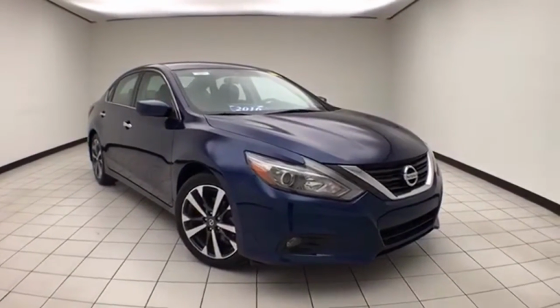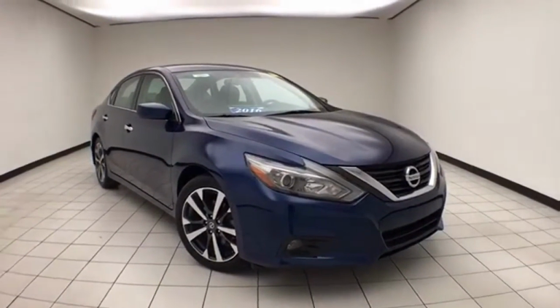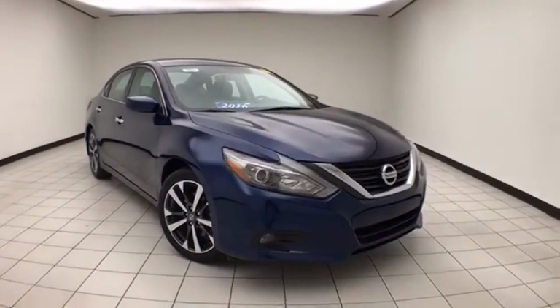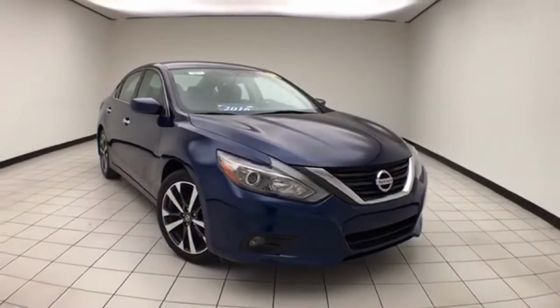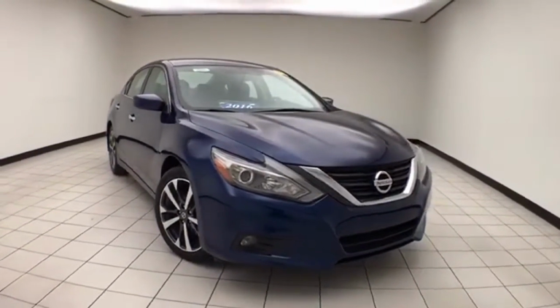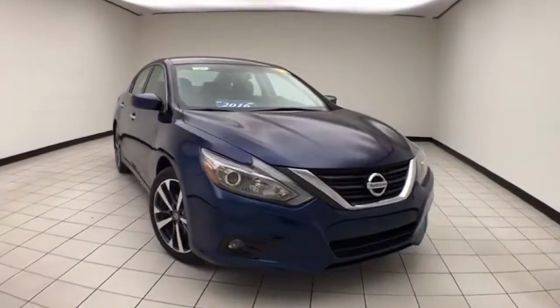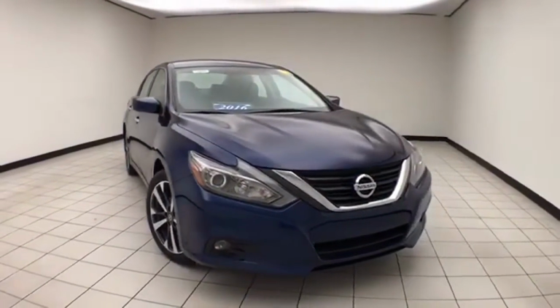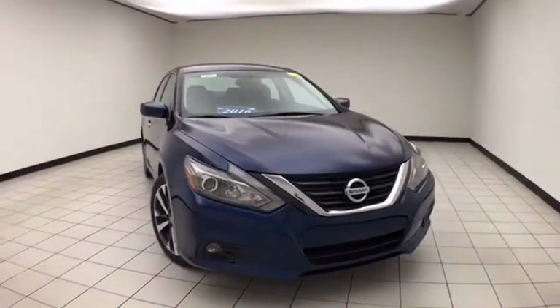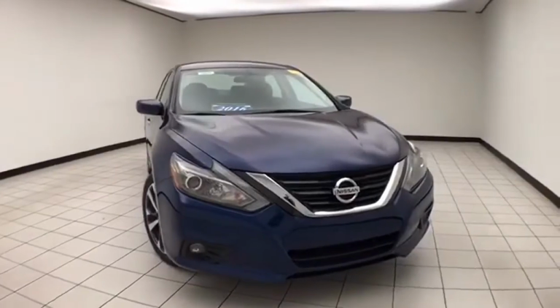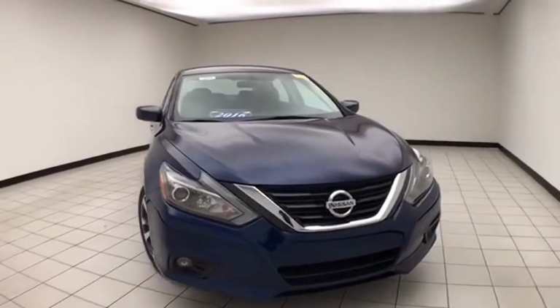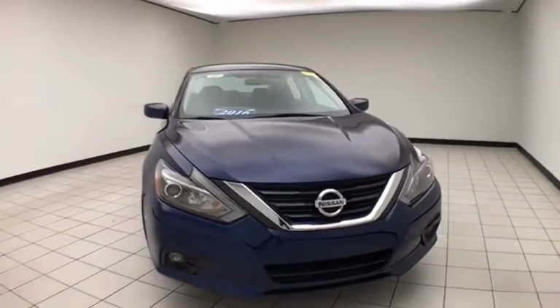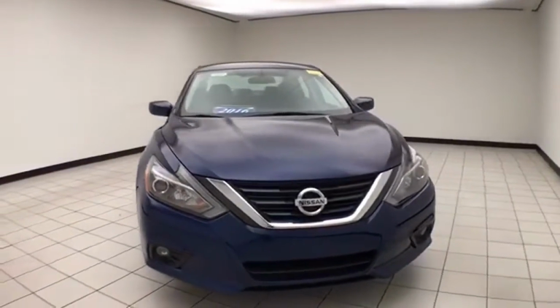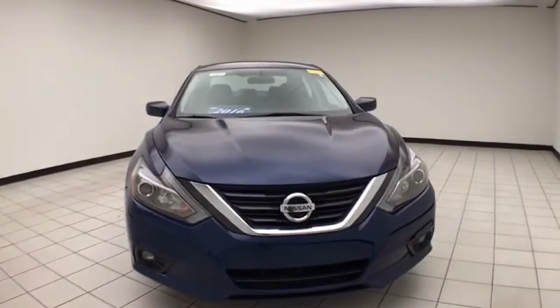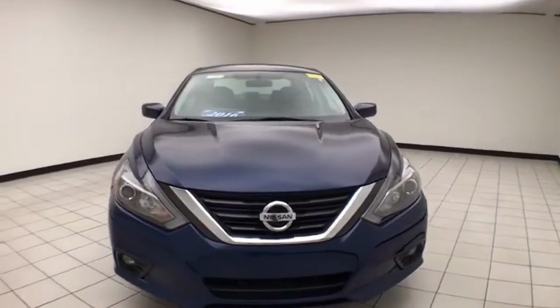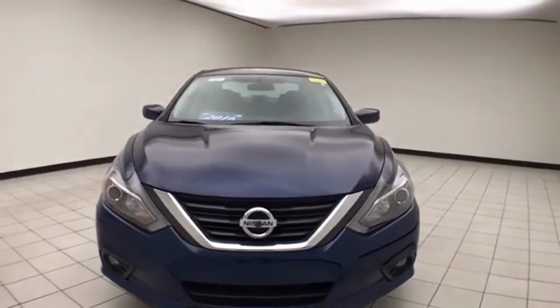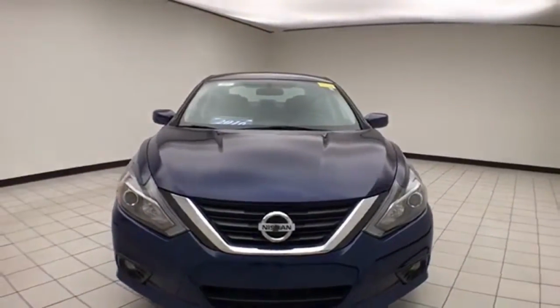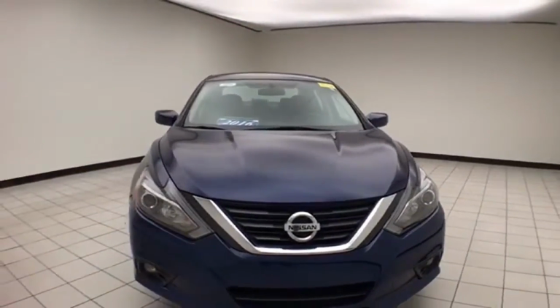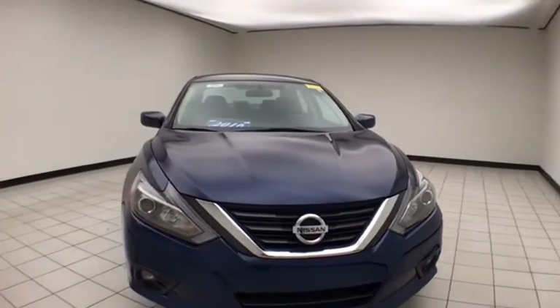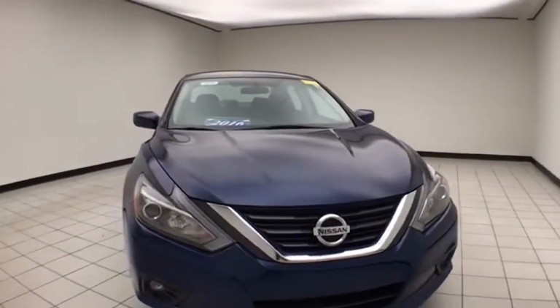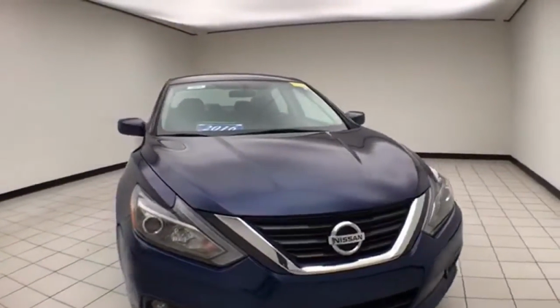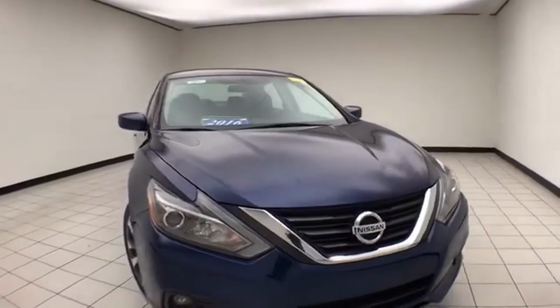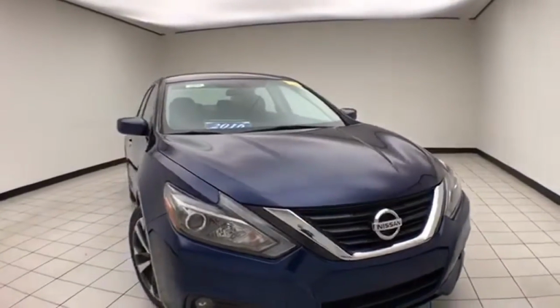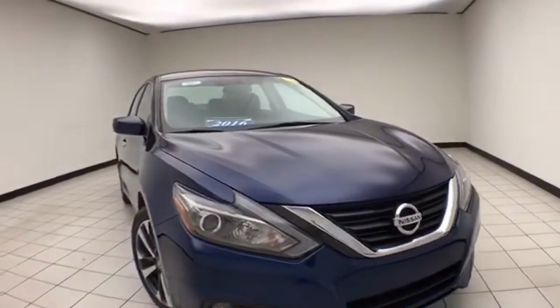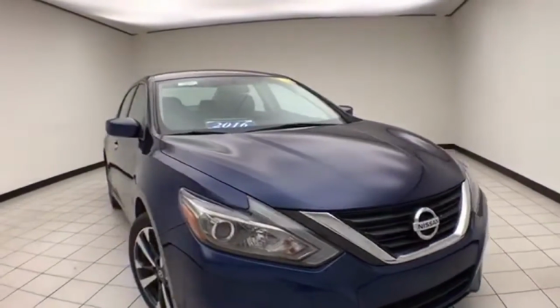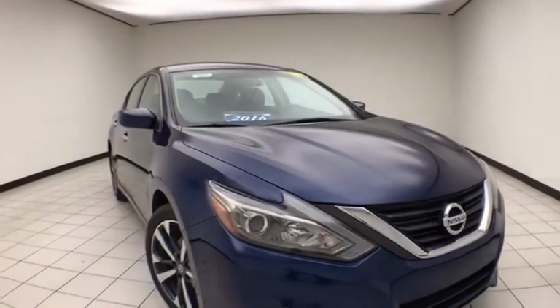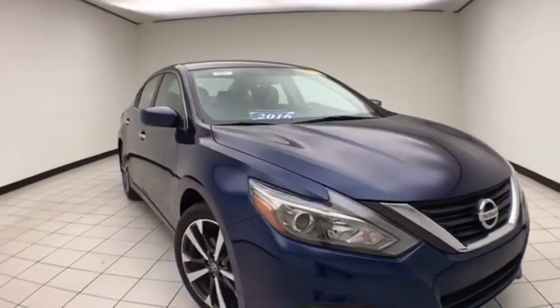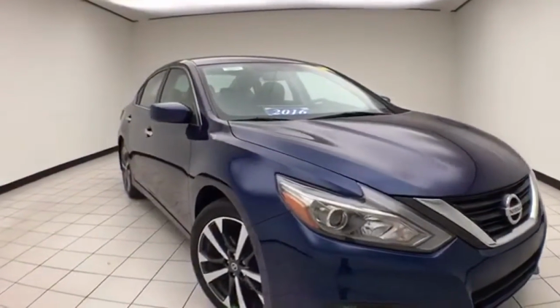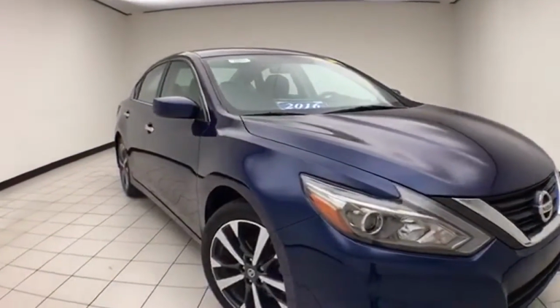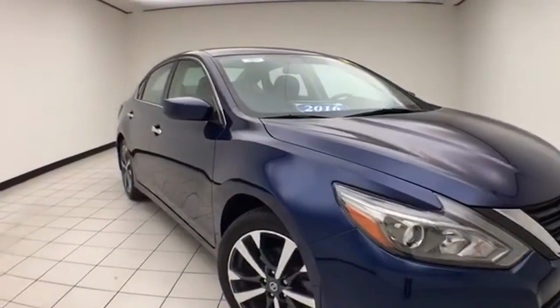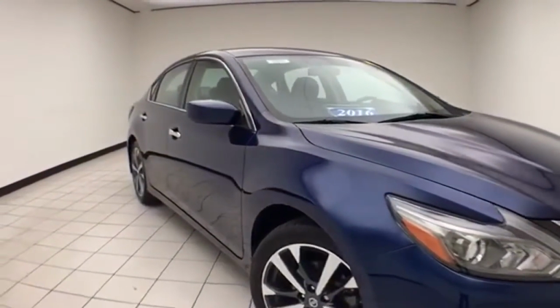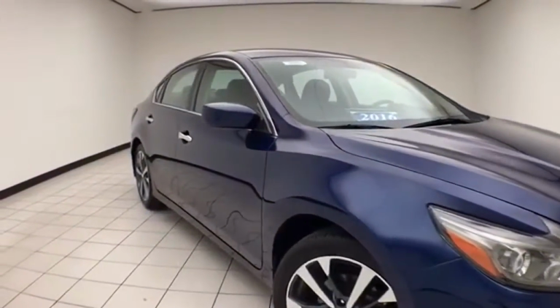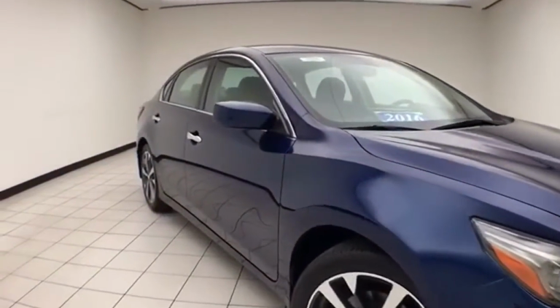Welcome to Sheboygan Chevrolet Chrysler Center. Today's special is a 2016 Nissan Altima SR, stock number E1853P. It has 45,000 miles, it's a one-owner, deep blue pearl in color.